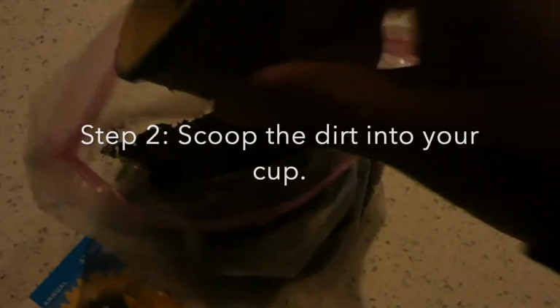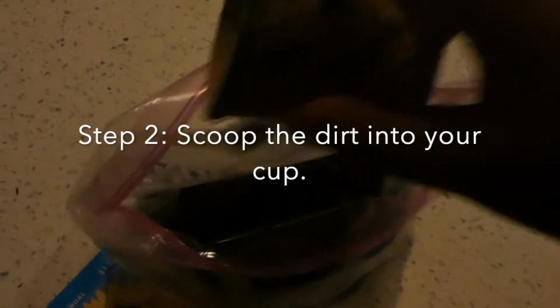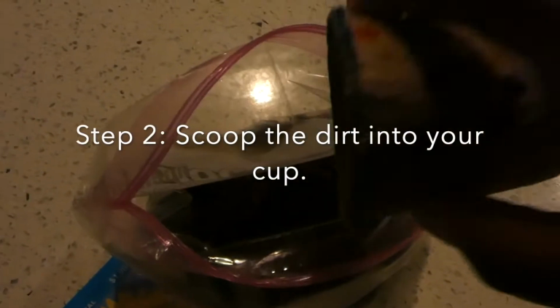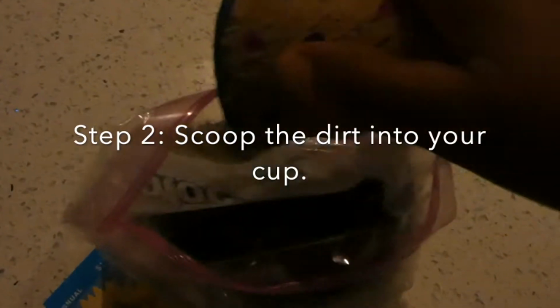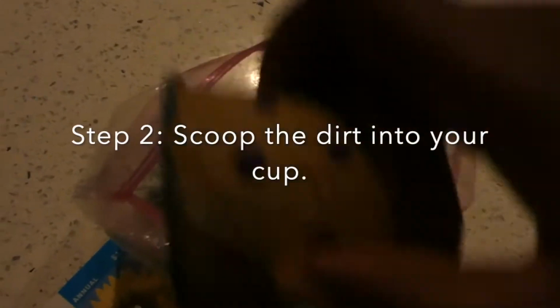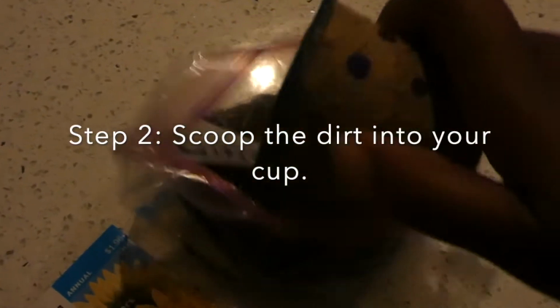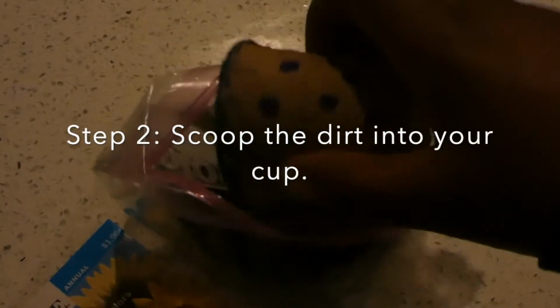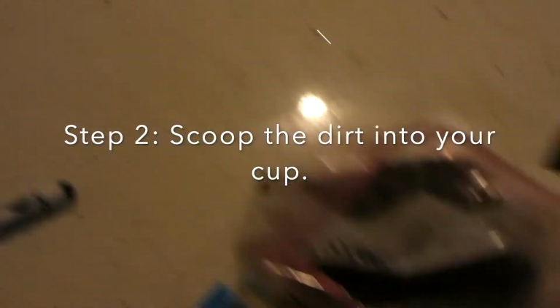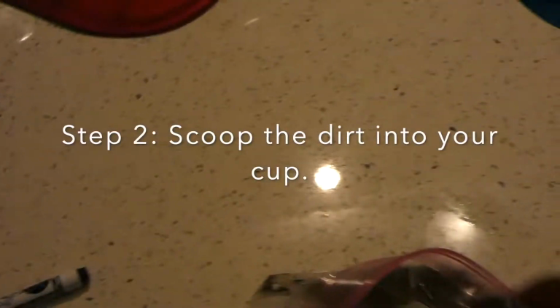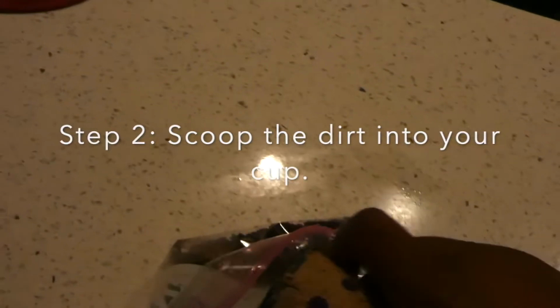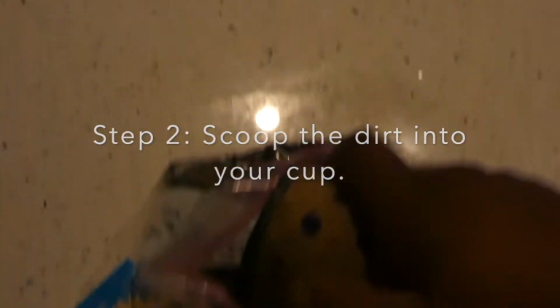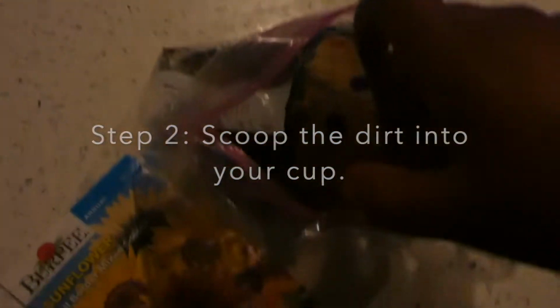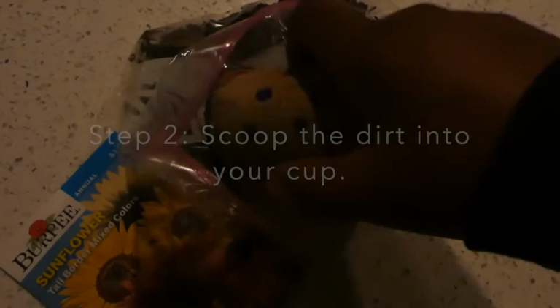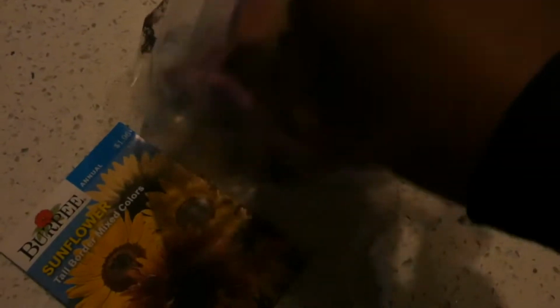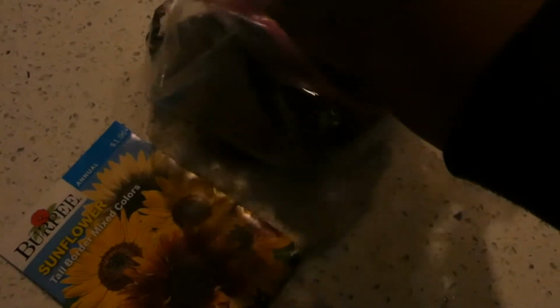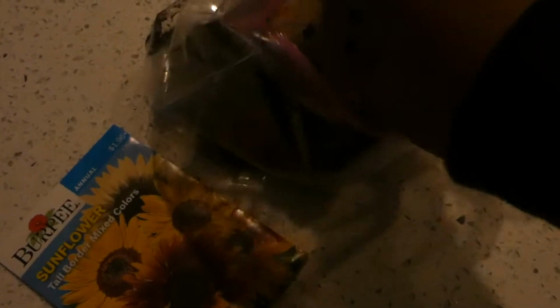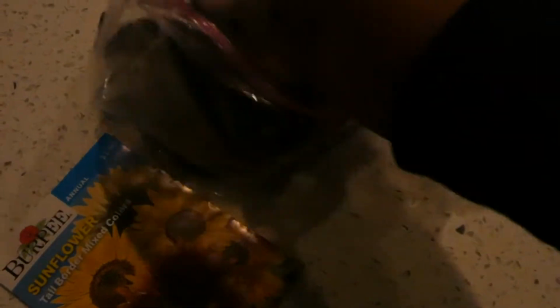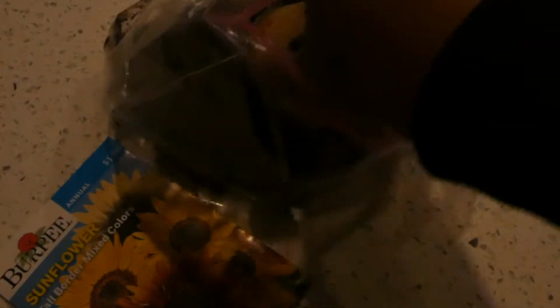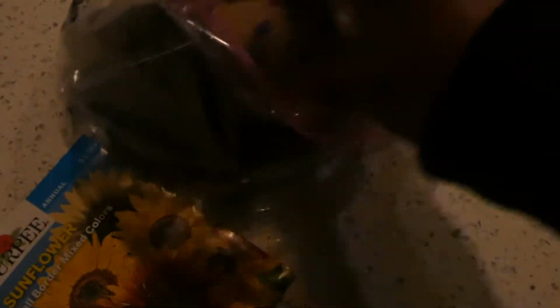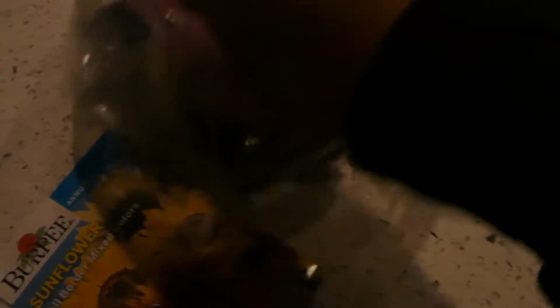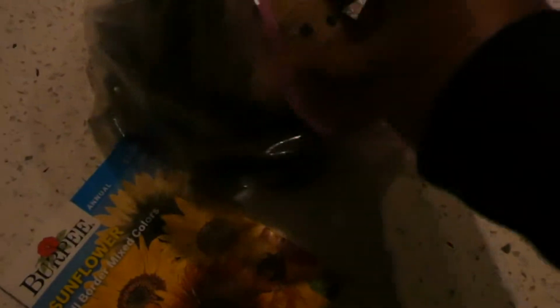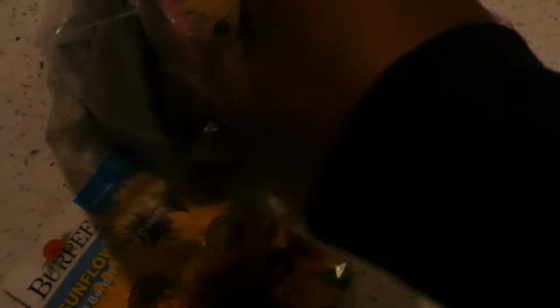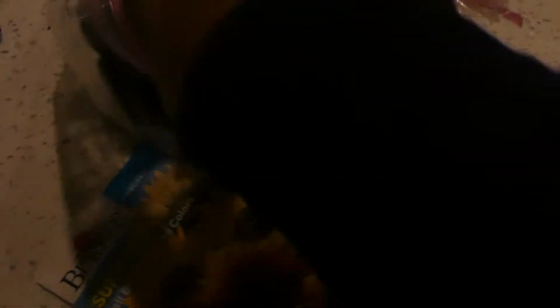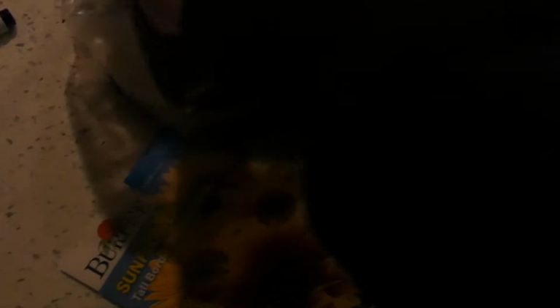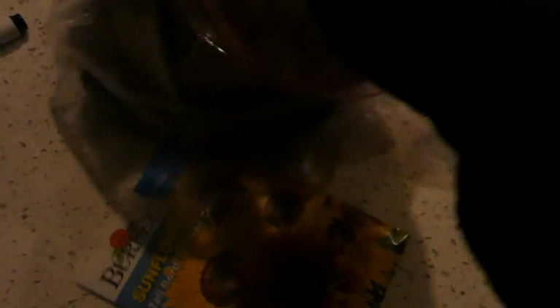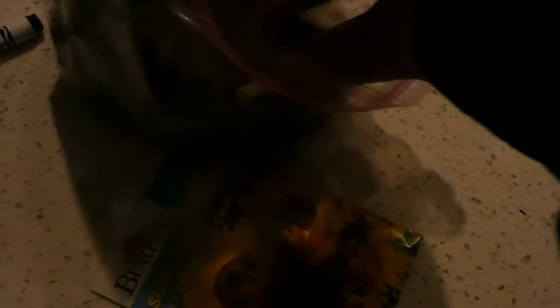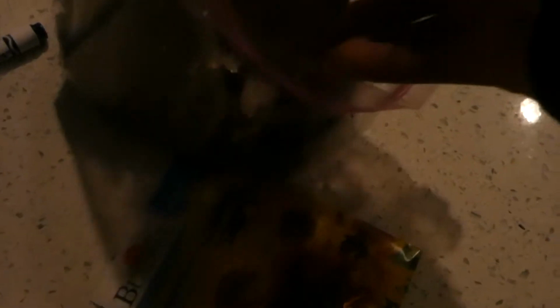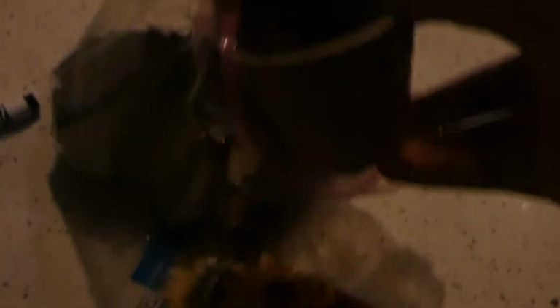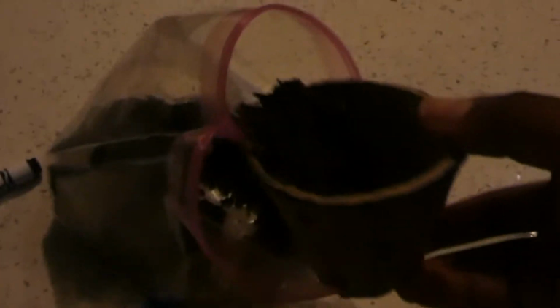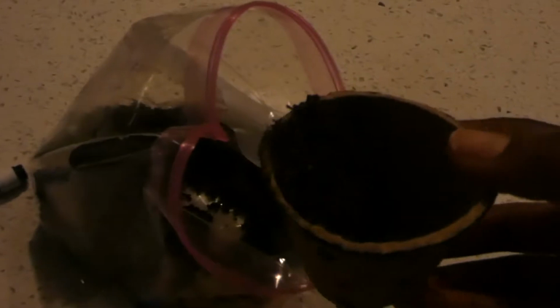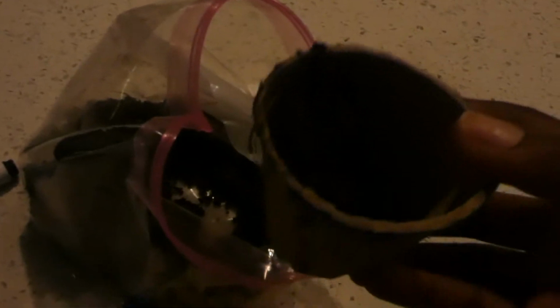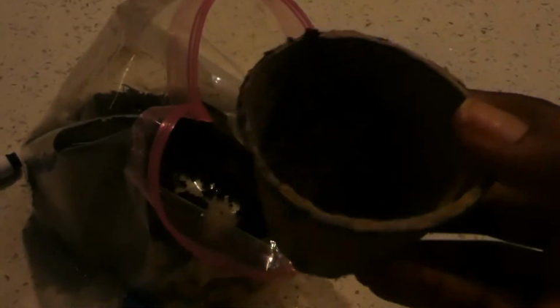Now you want to scoop your dirt that you grabbed from outside into your cup. Make sure you fill it up to the top.